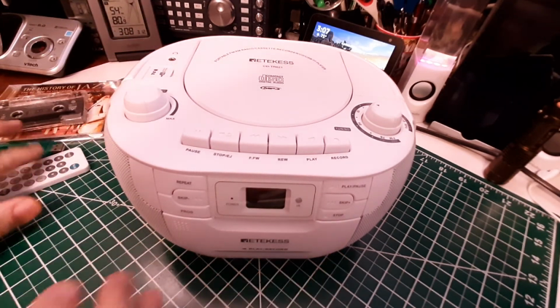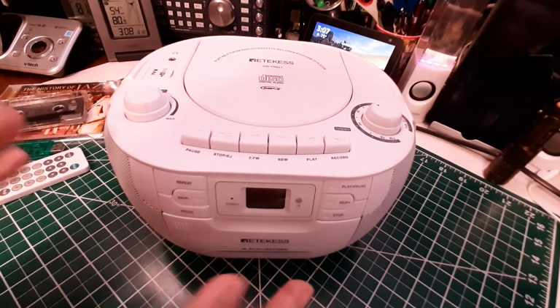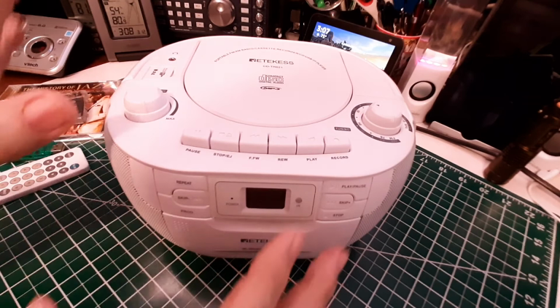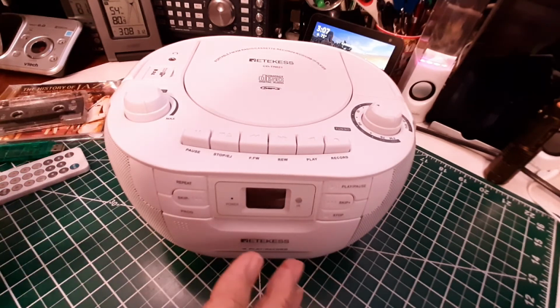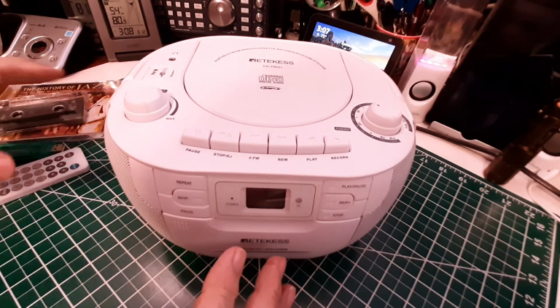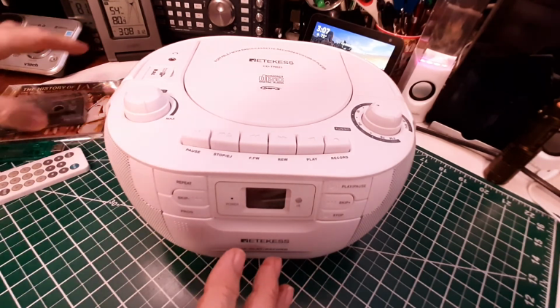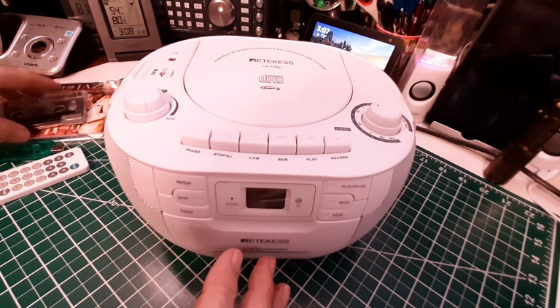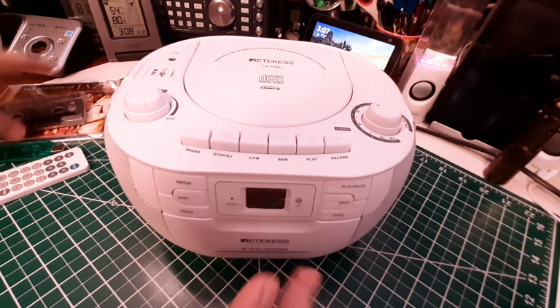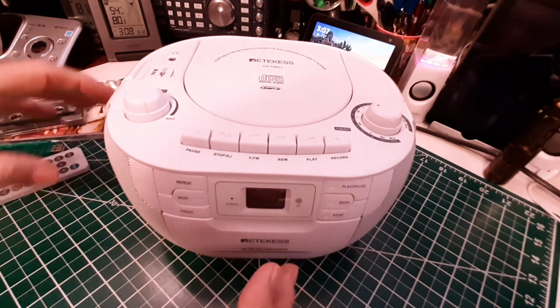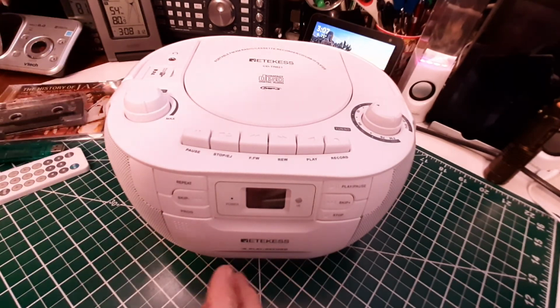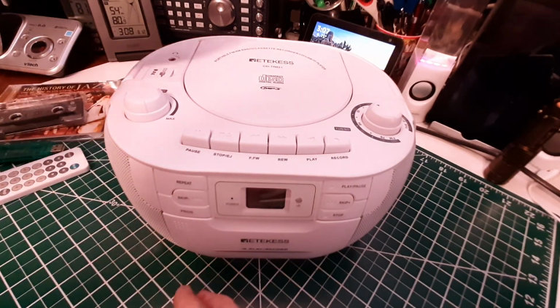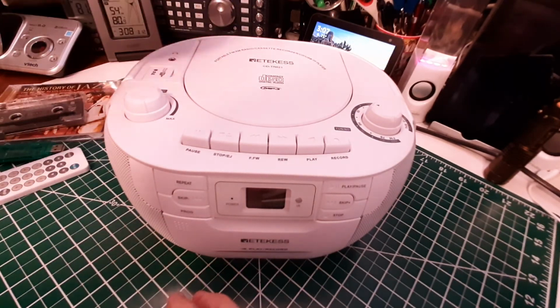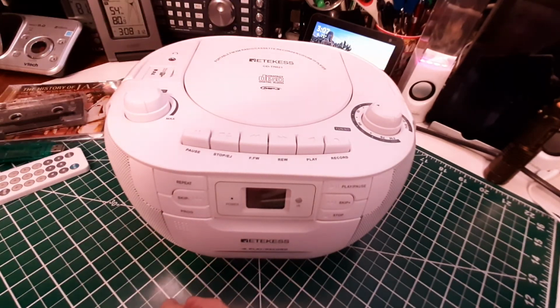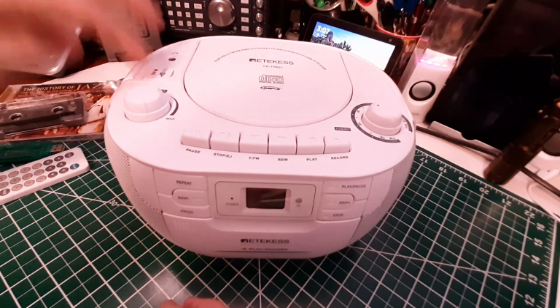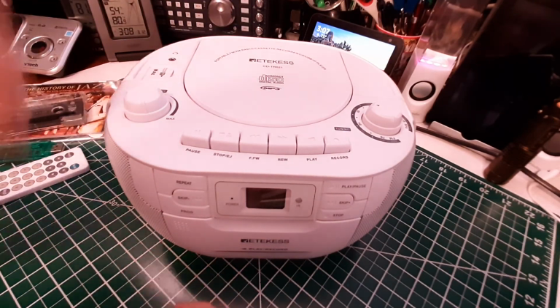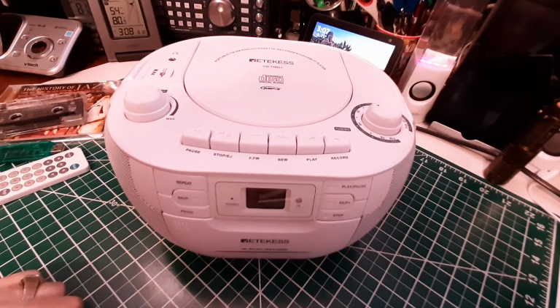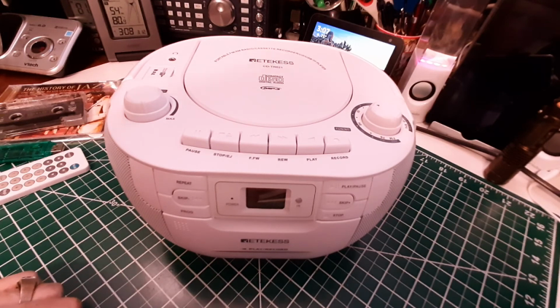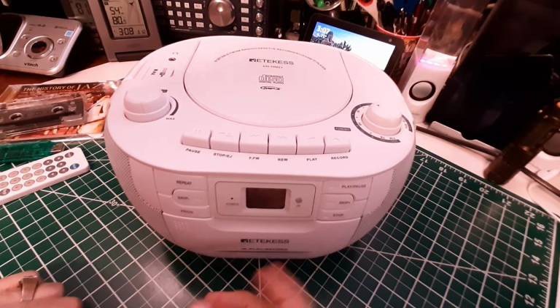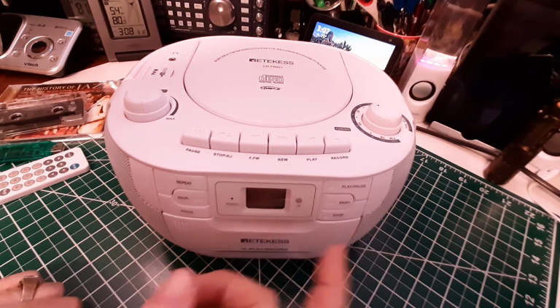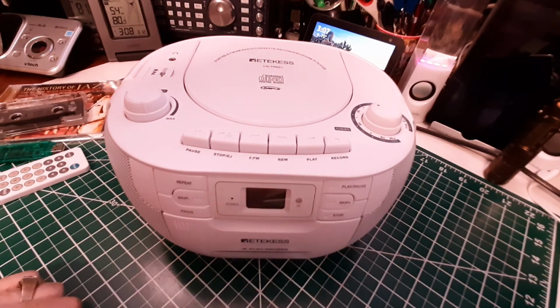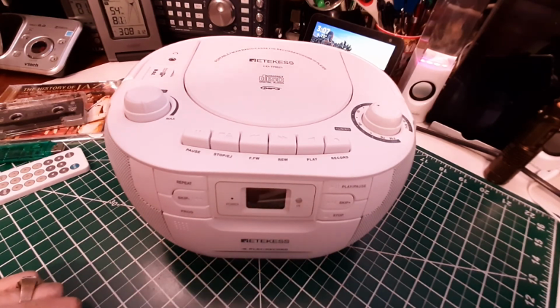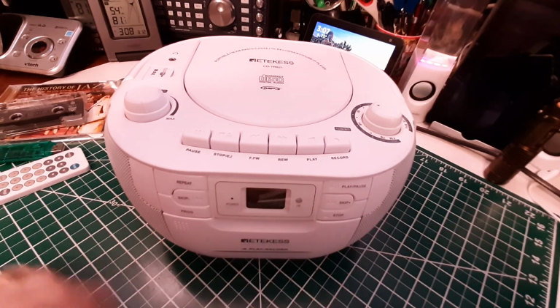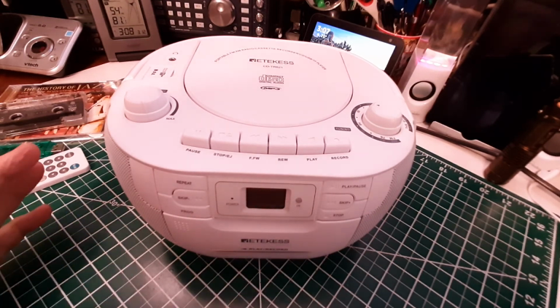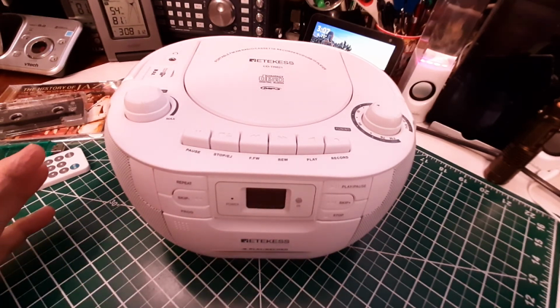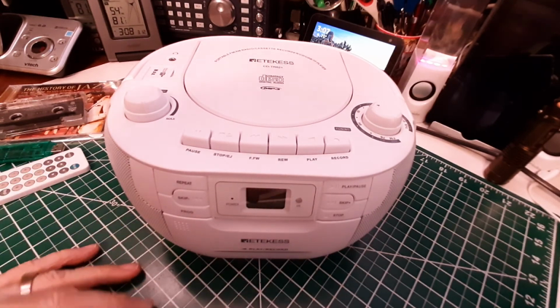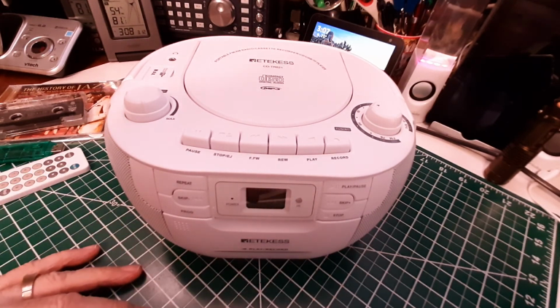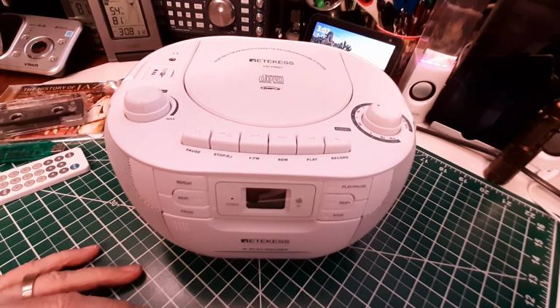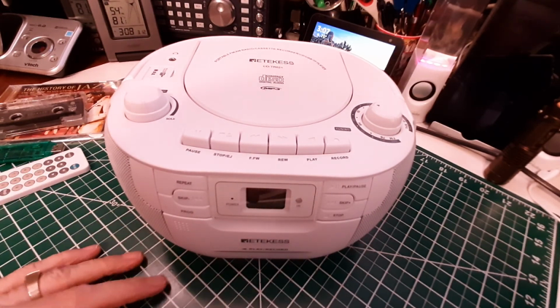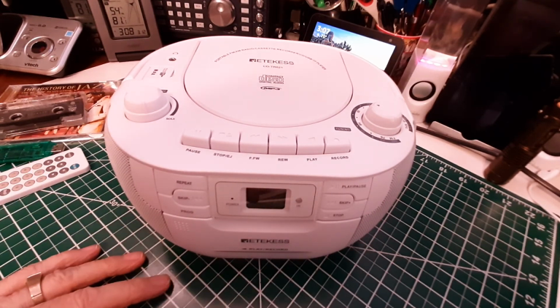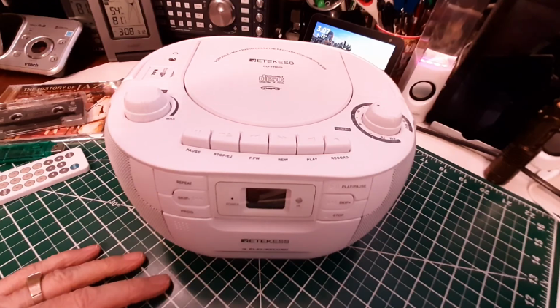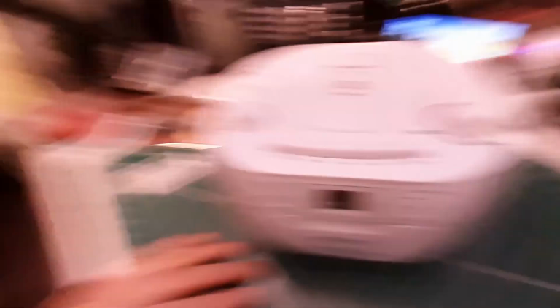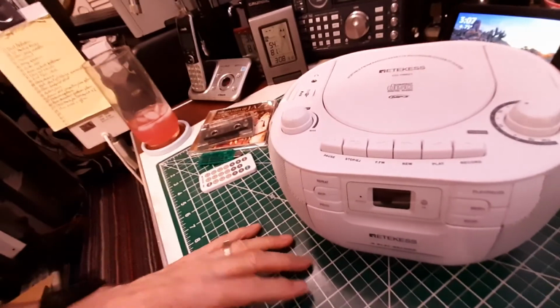It uses all these media — cassettes, CDs, memory cards. Pretty cool. Thanks for watching, and have a great day.